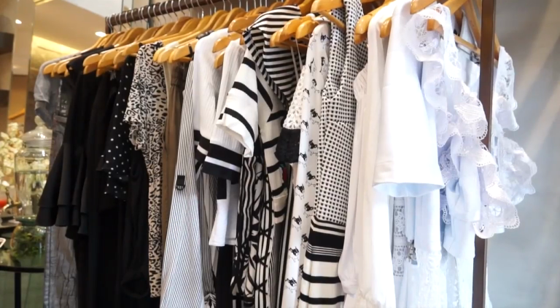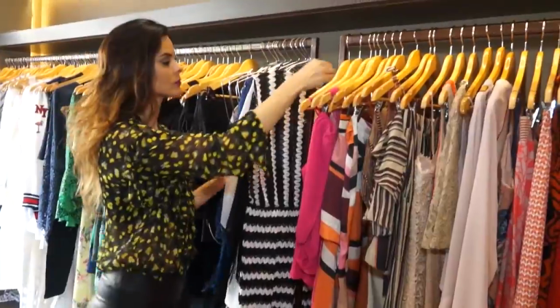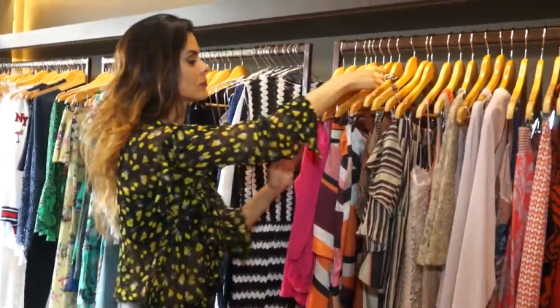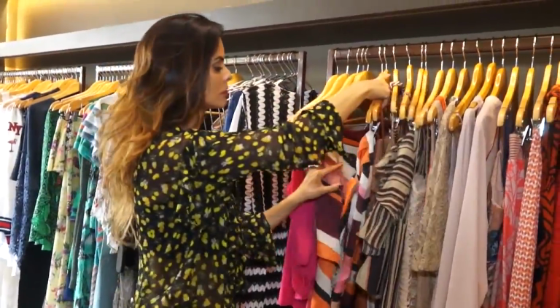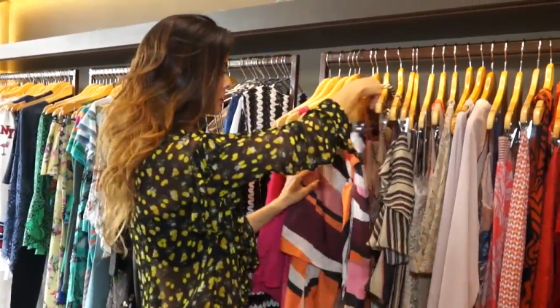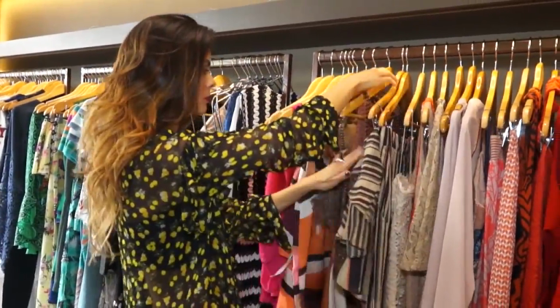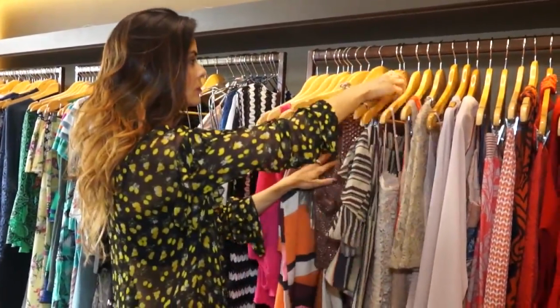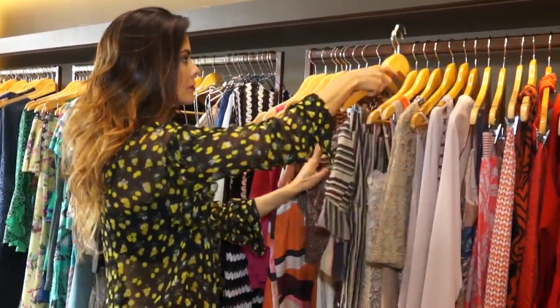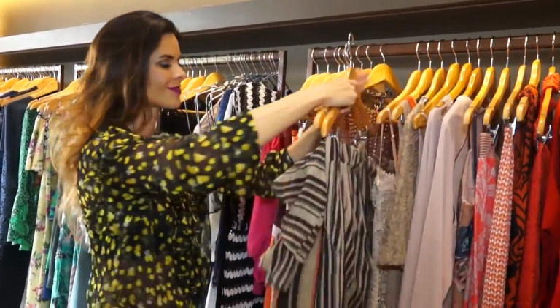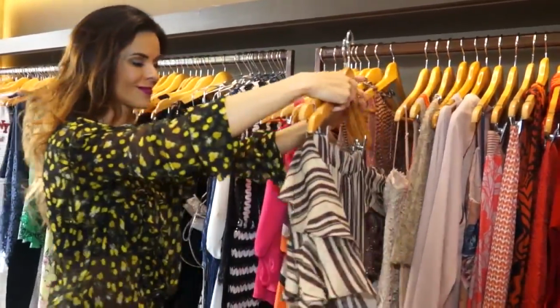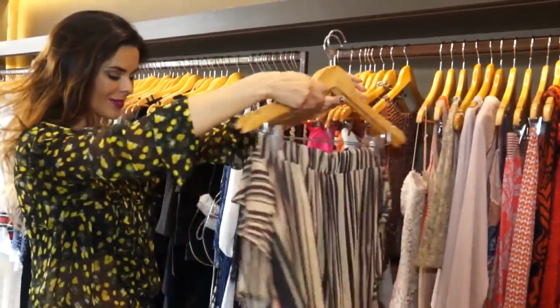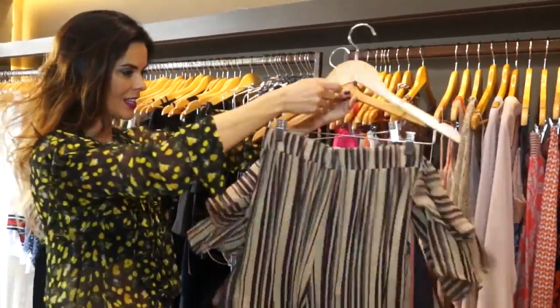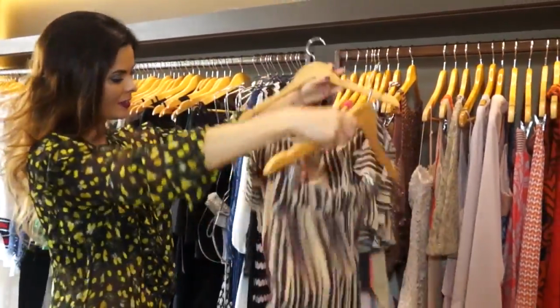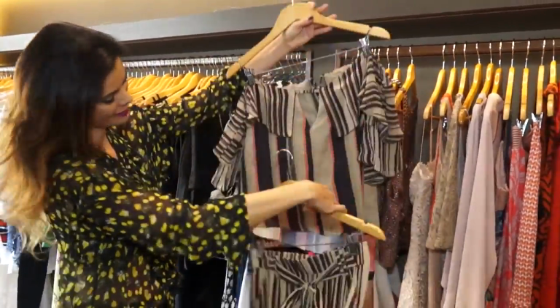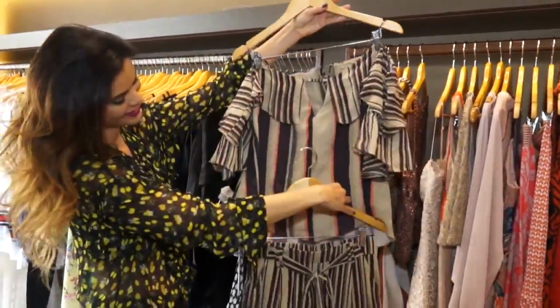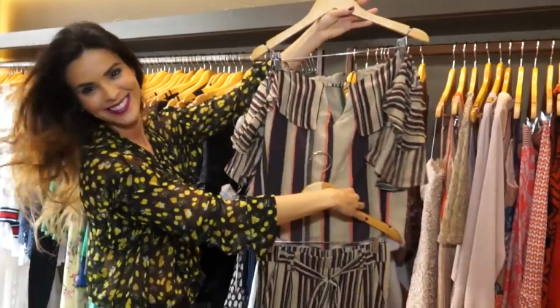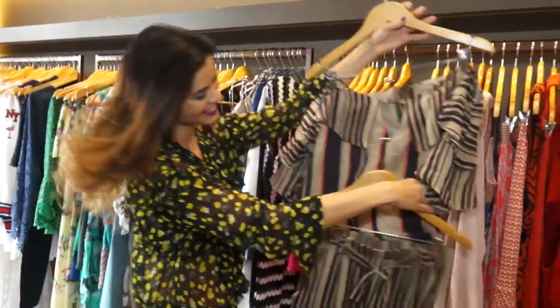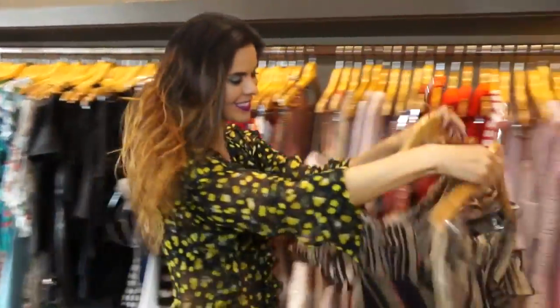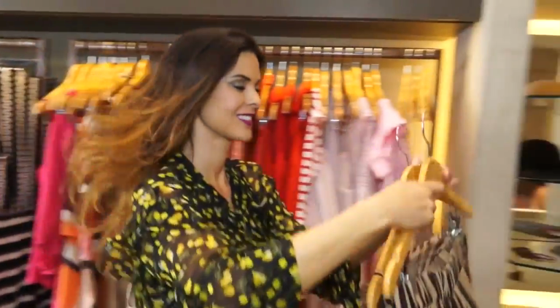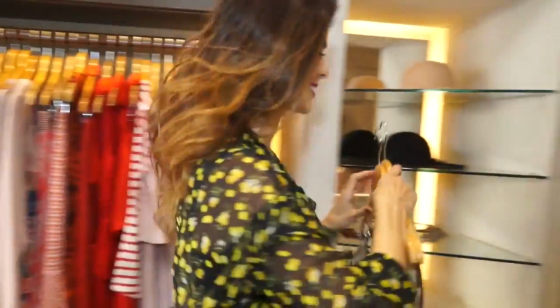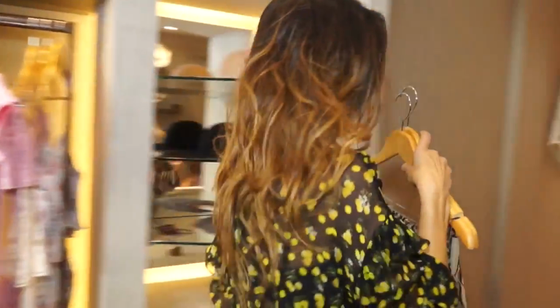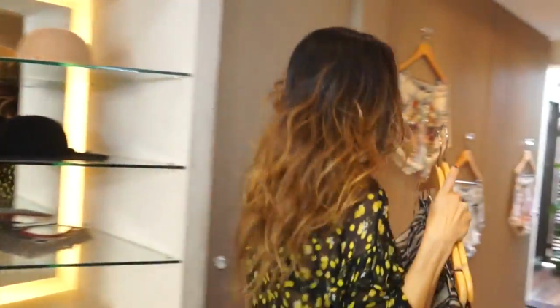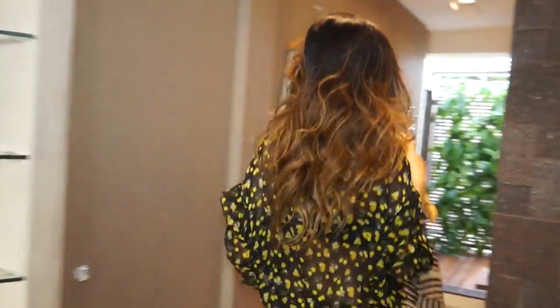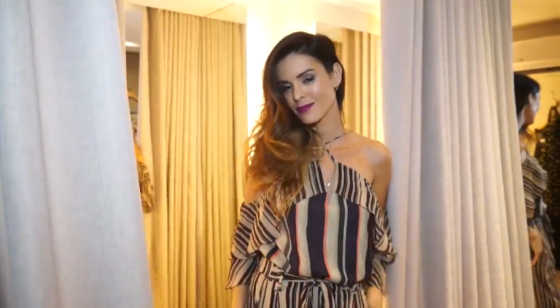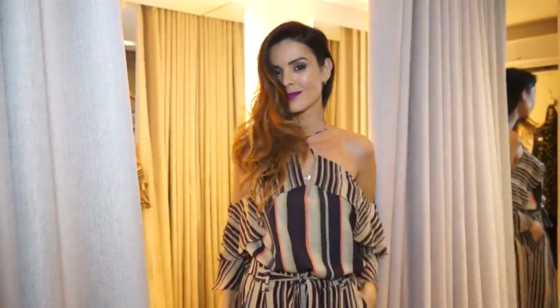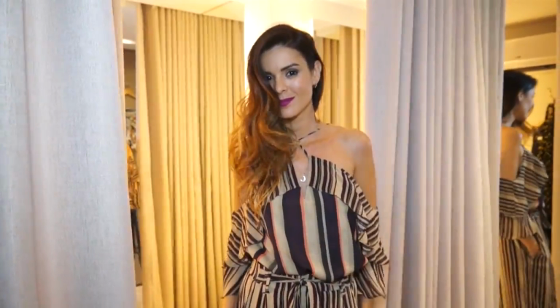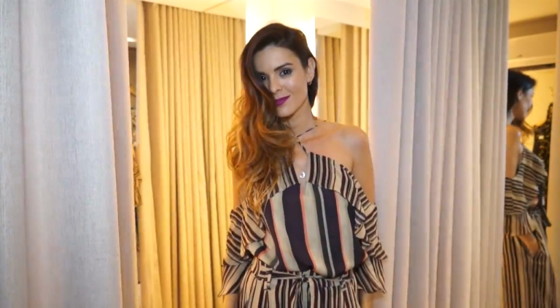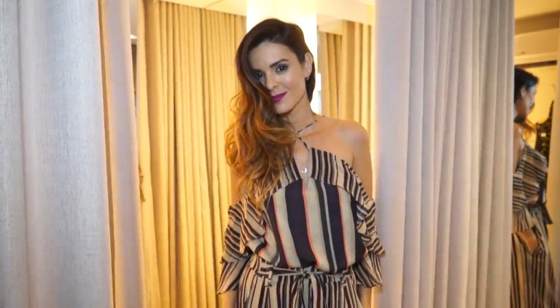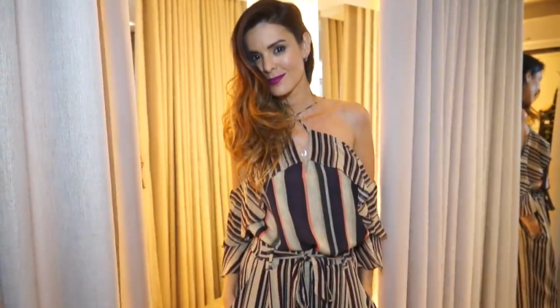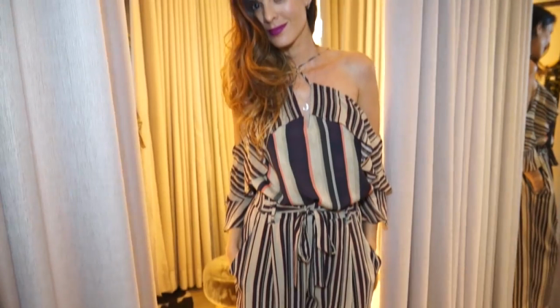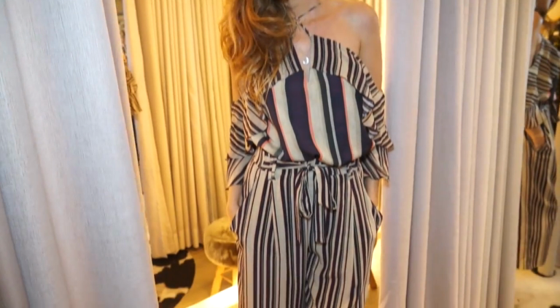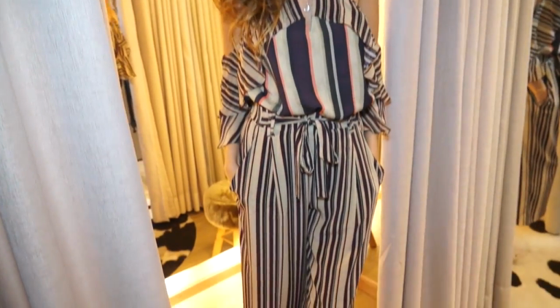A coleção outono-inverno traz a ideia de uma mulher forte, com tecidos fluidos. Predominam os tons nude, rosa, camel, quarzo. As calças pantacur entram com força.